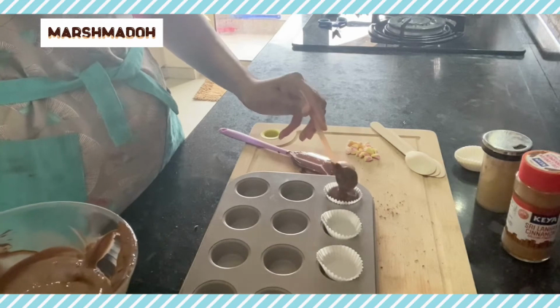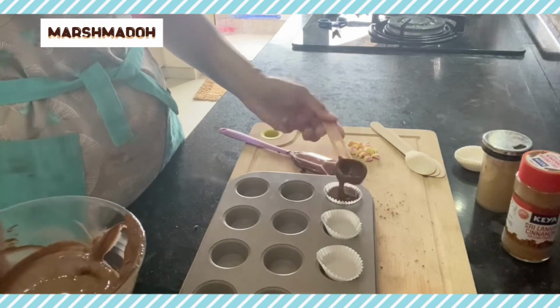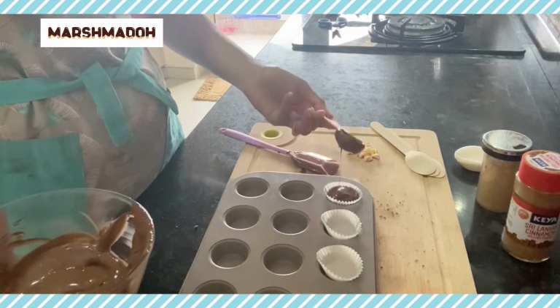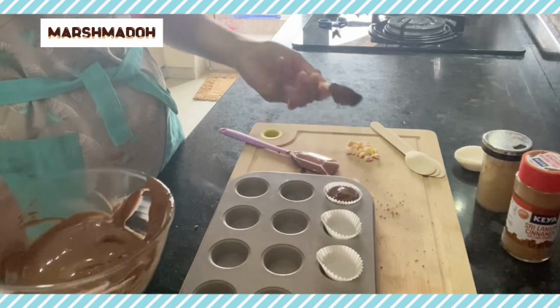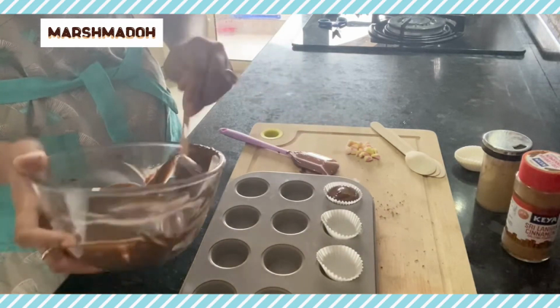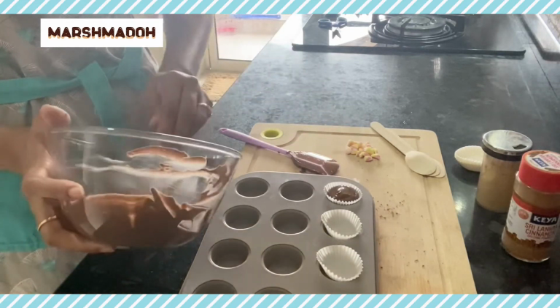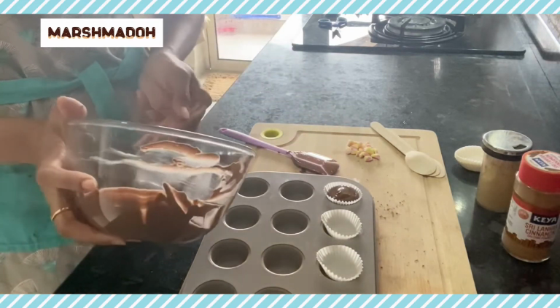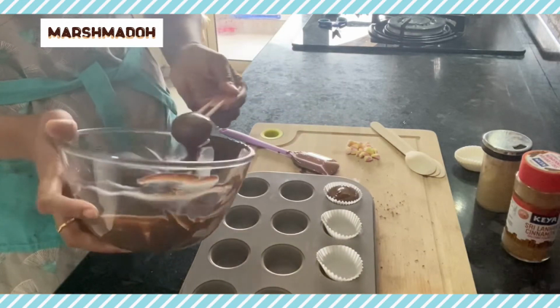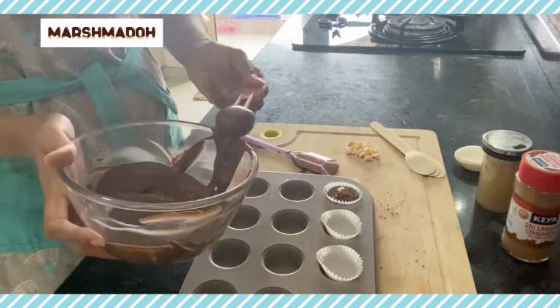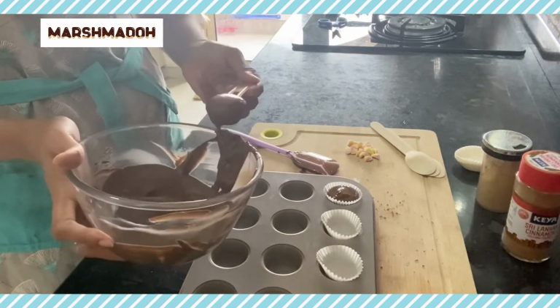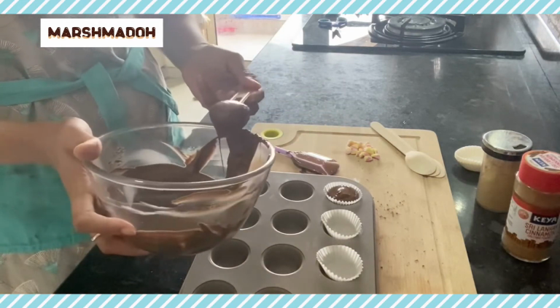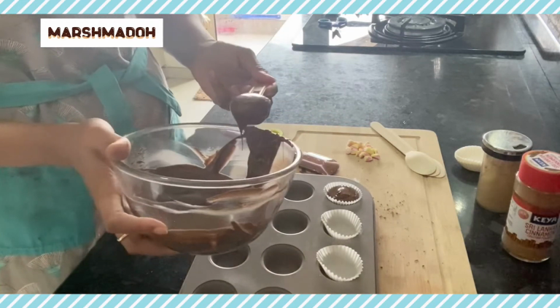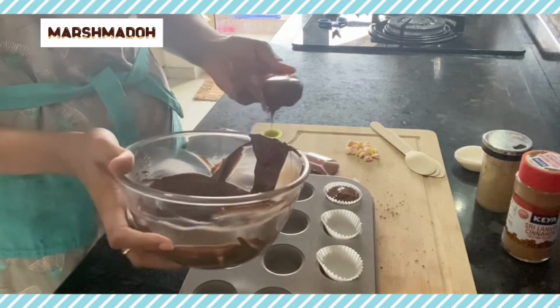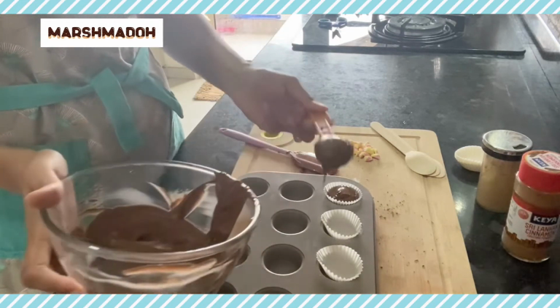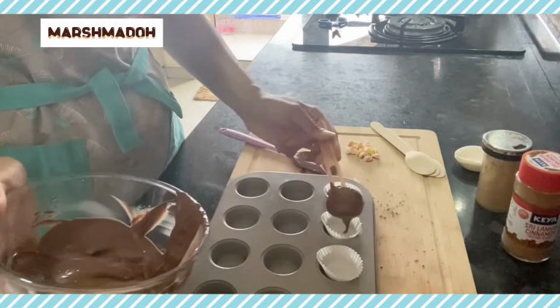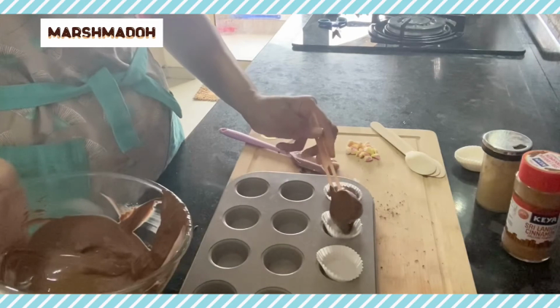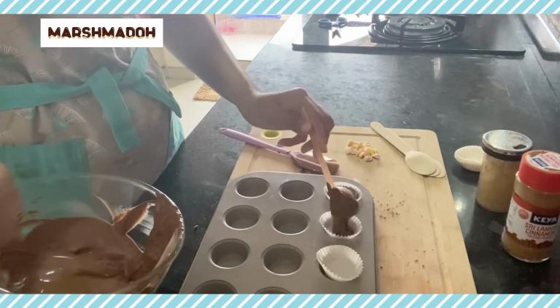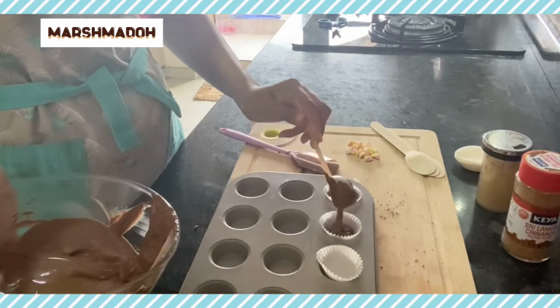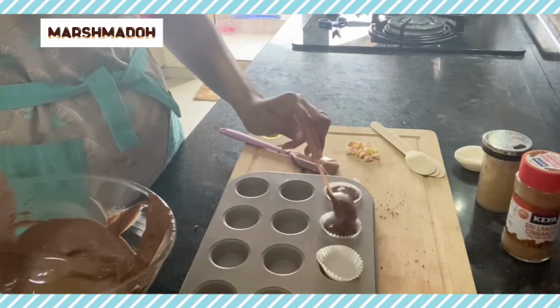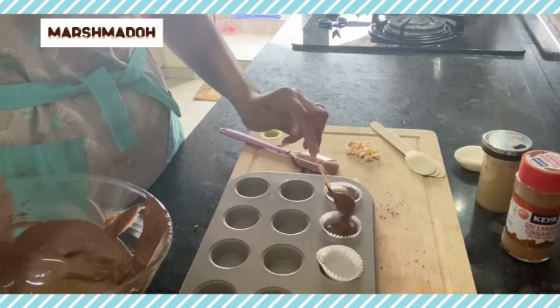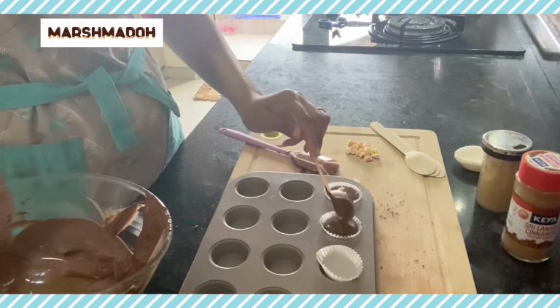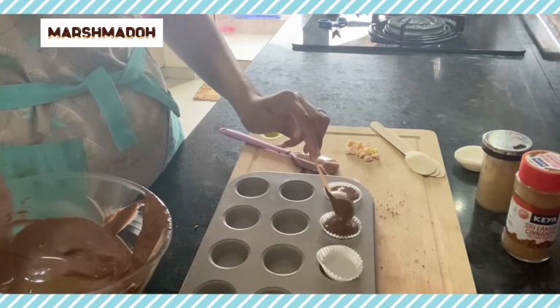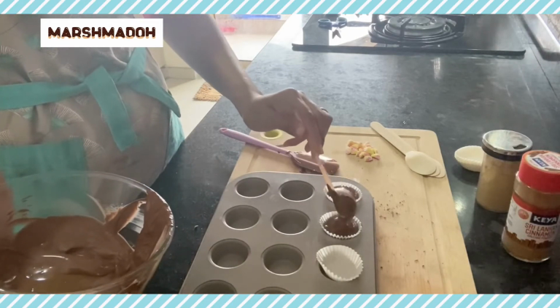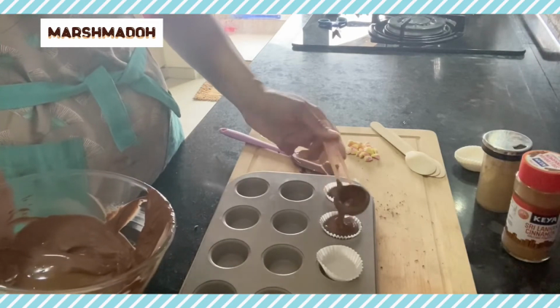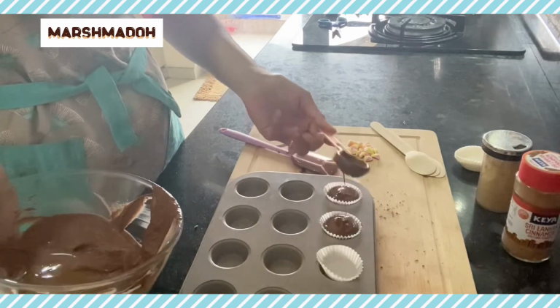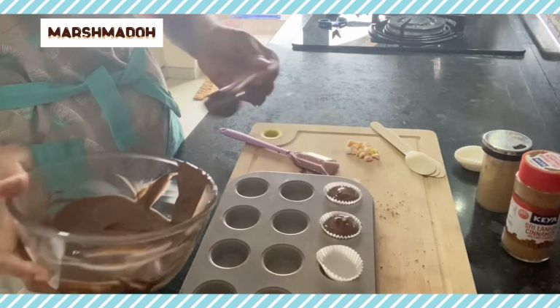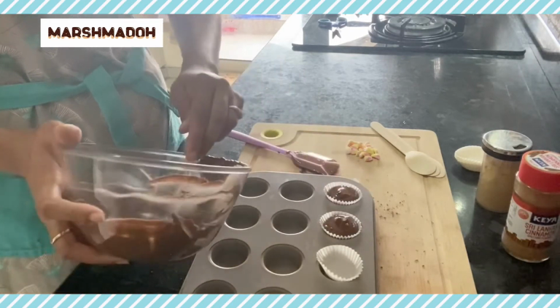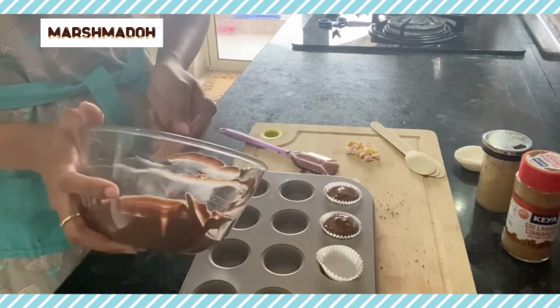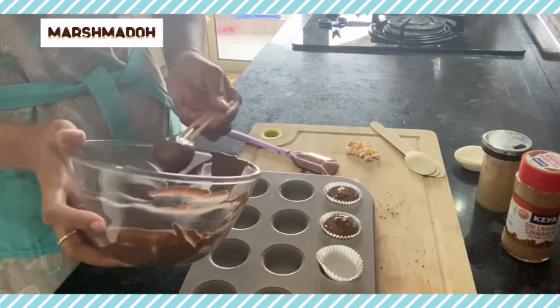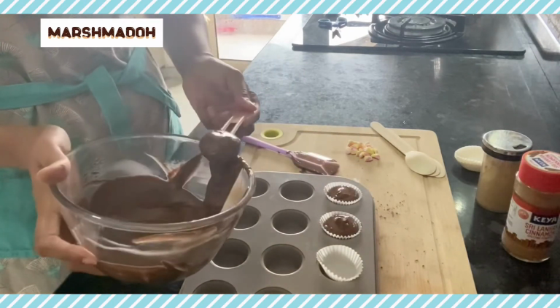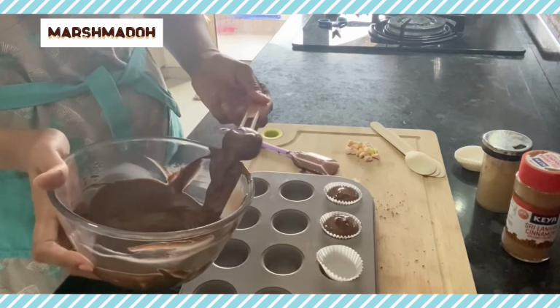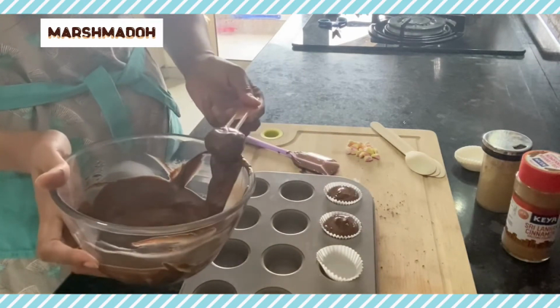As I'm using milk chocolate I won't be adding any sugar, but go ahead if you want more sweetness — you can add sugar while you are melting your chocolate.